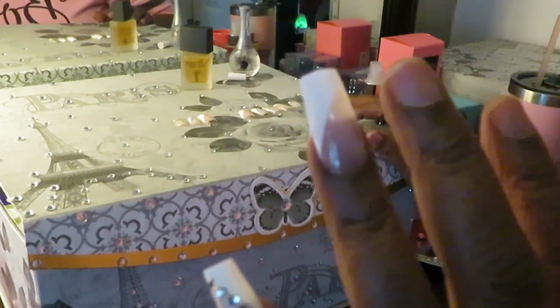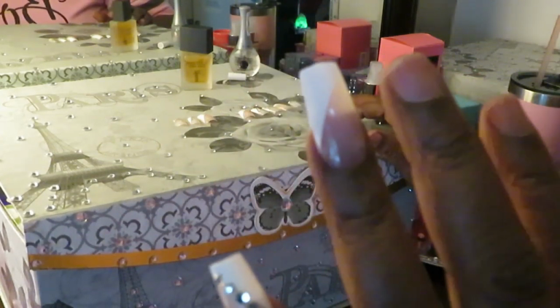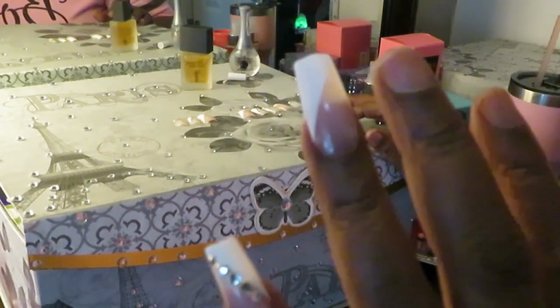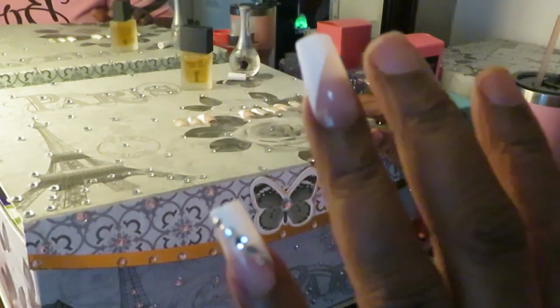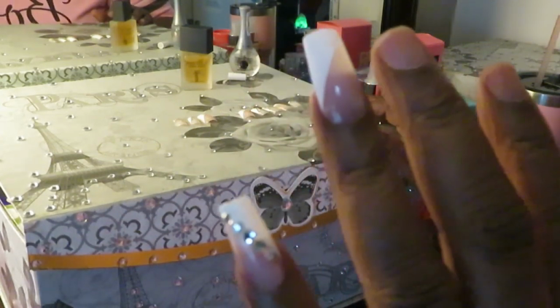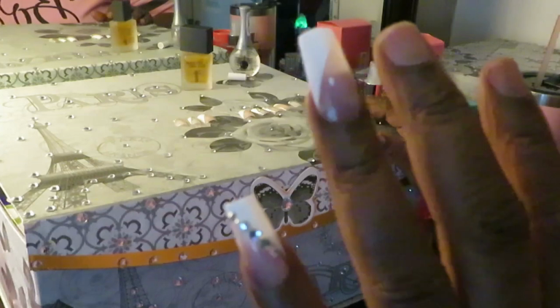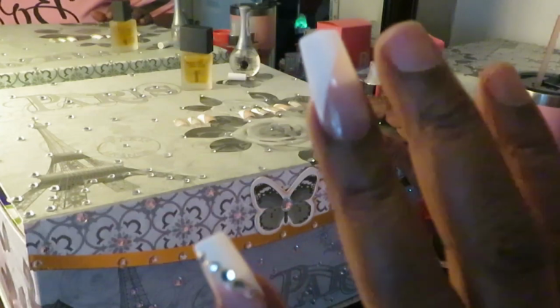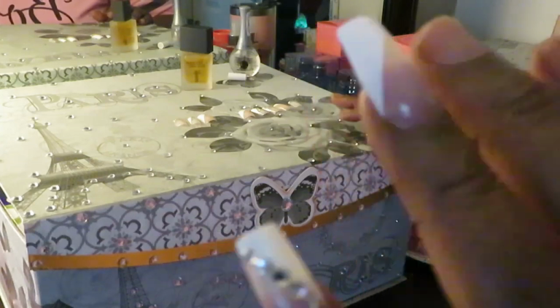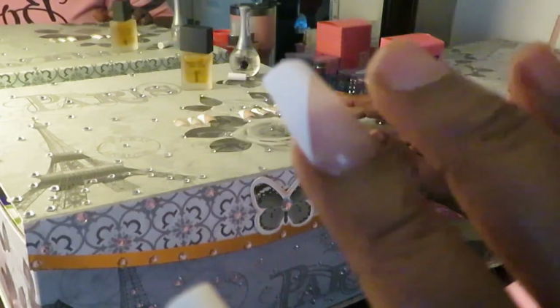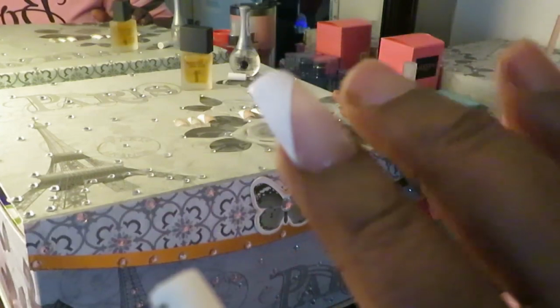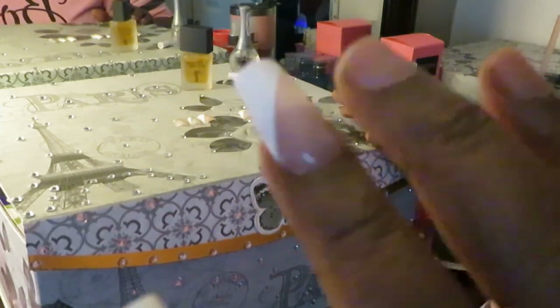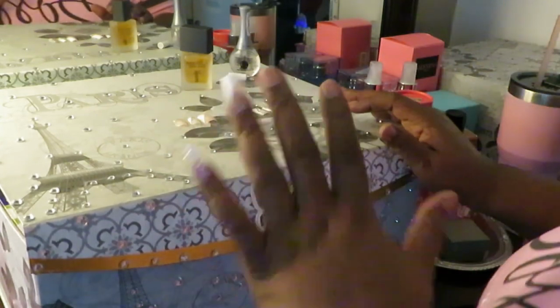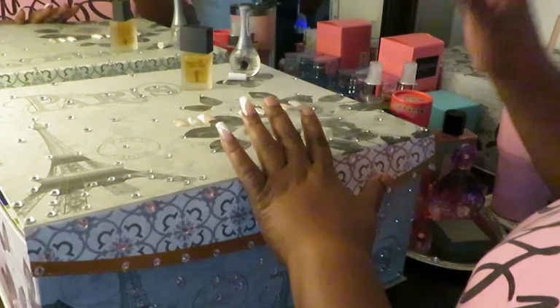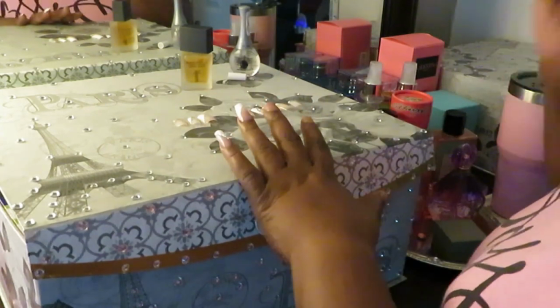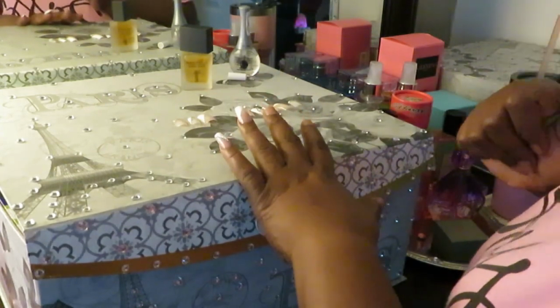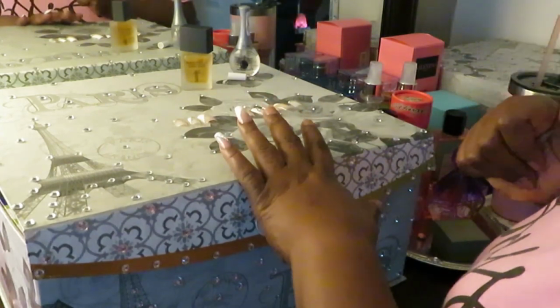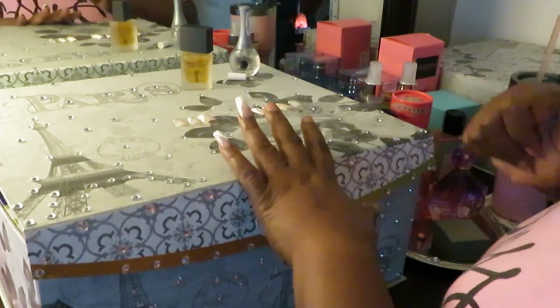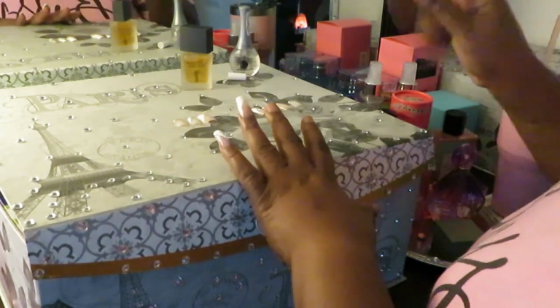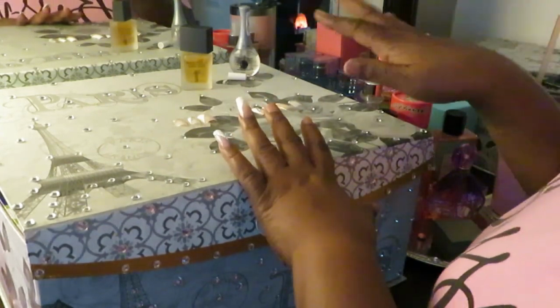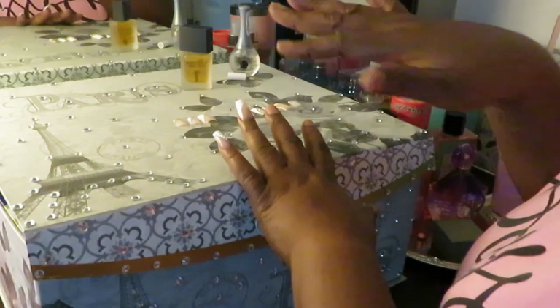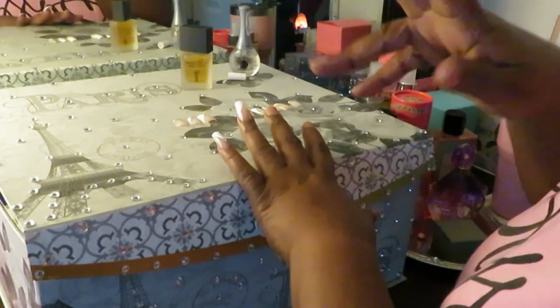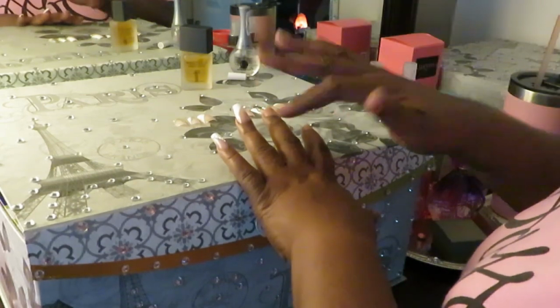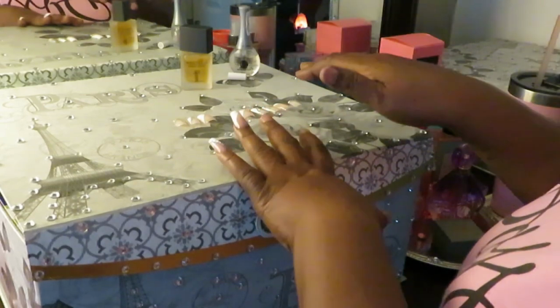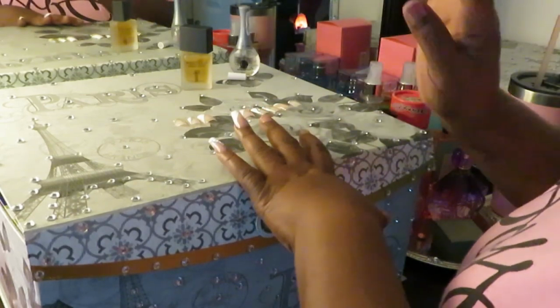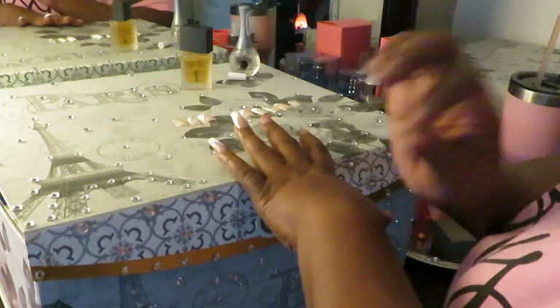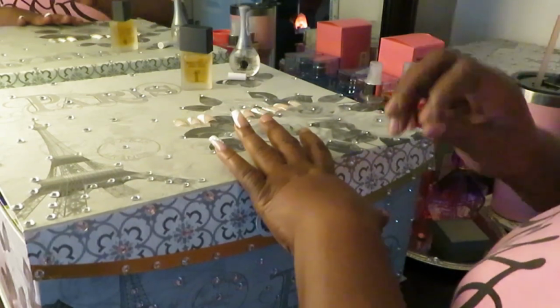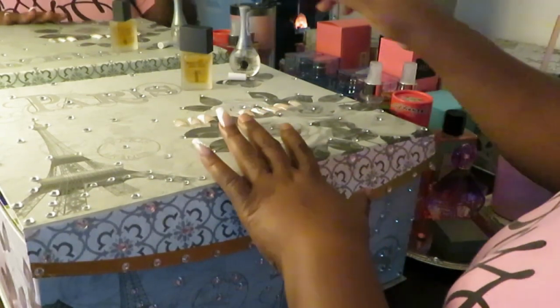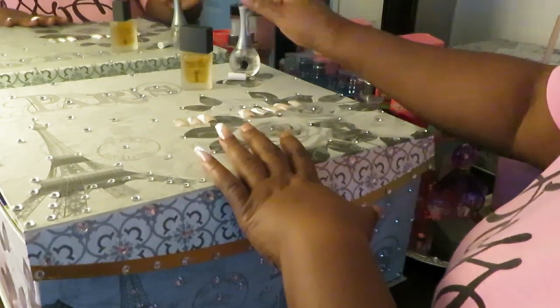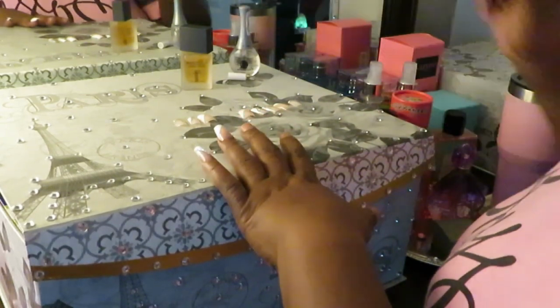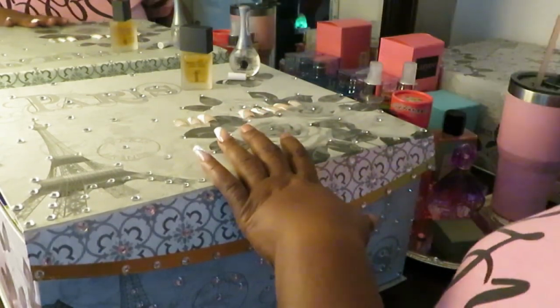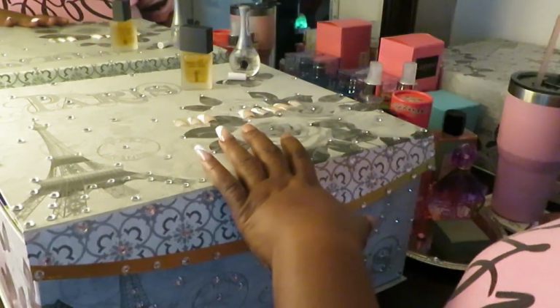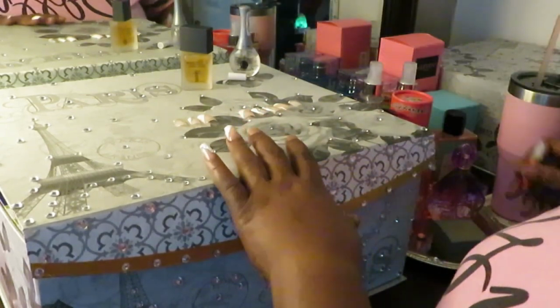That's pretty, y'all — look at that. Ooh, that is going to be so pretty. I can't wait to get my jewelry on. And I think with all the silver and the diamonds on these, I'm going to put on some silver jewelry. I think that would go better with this.